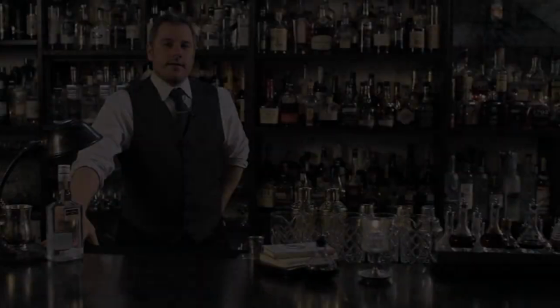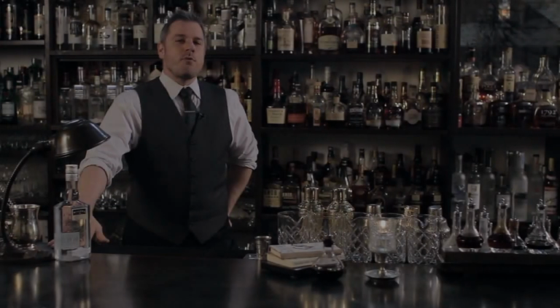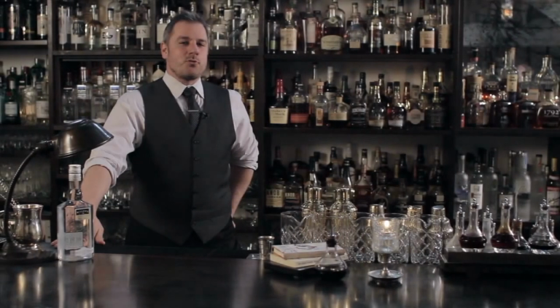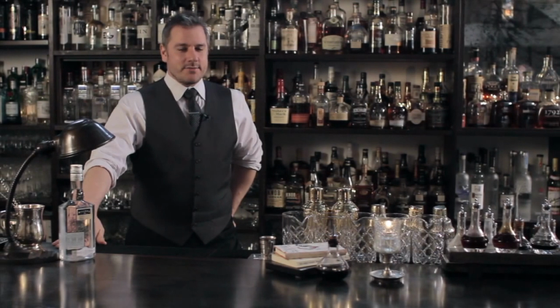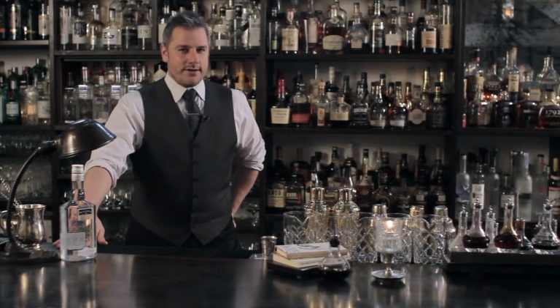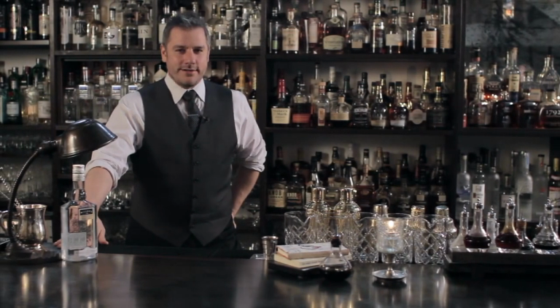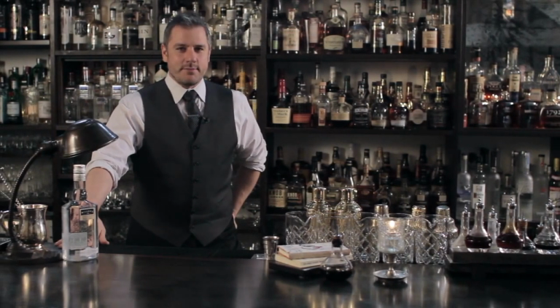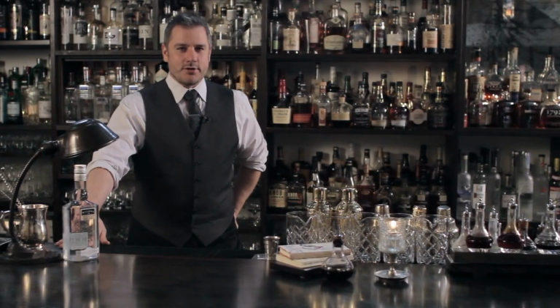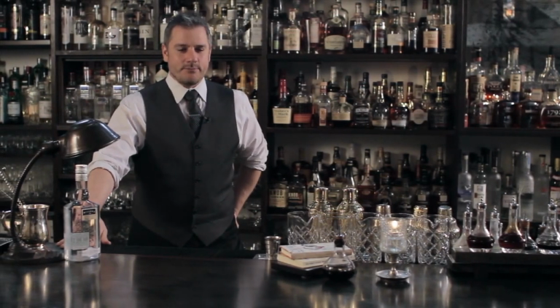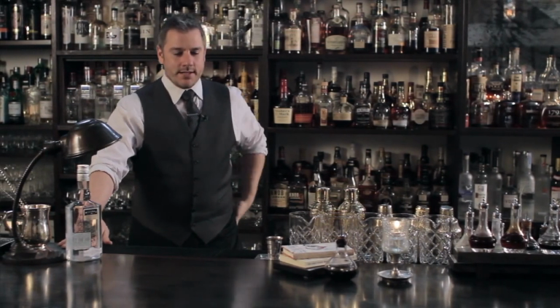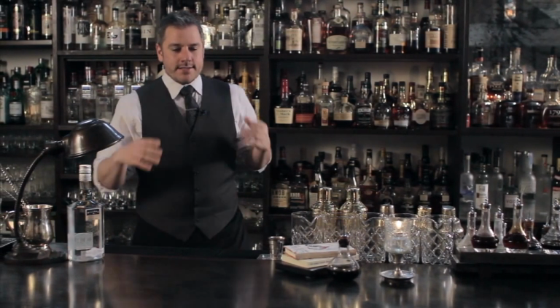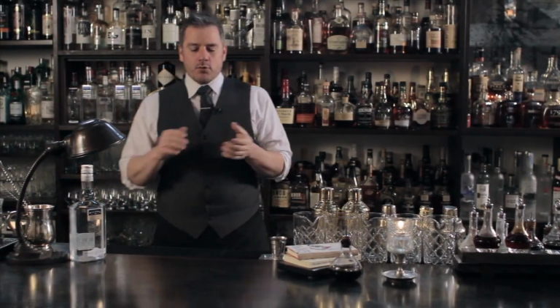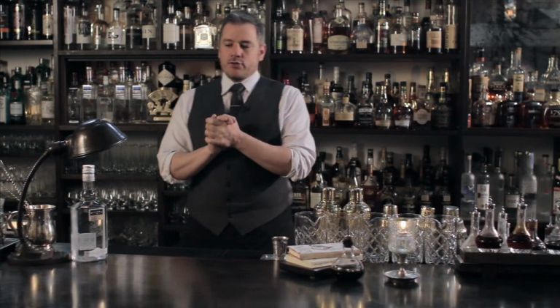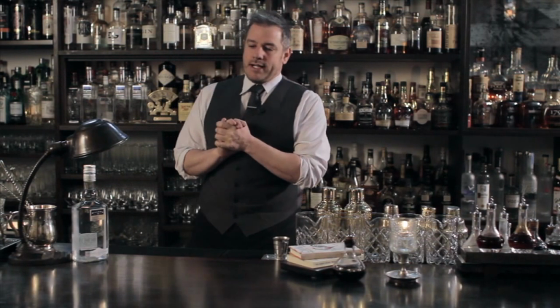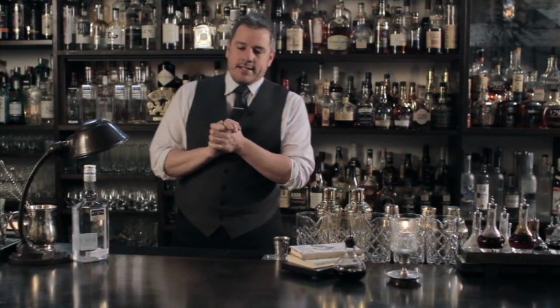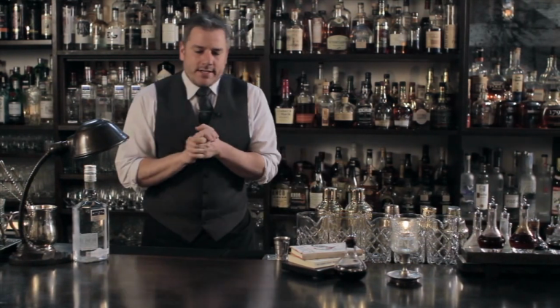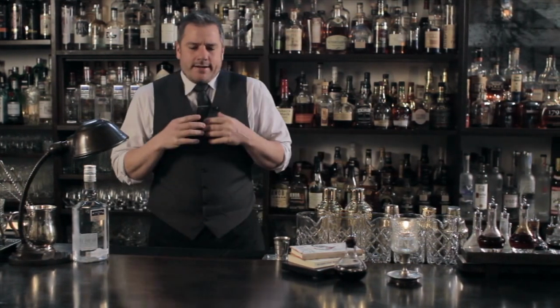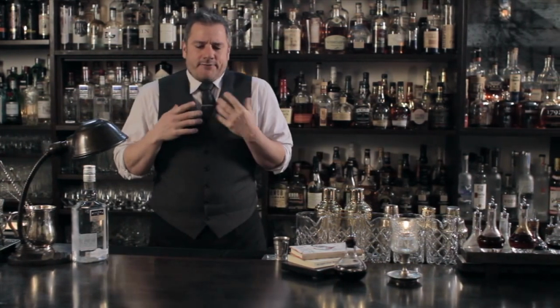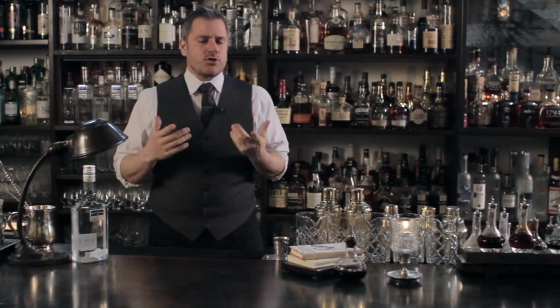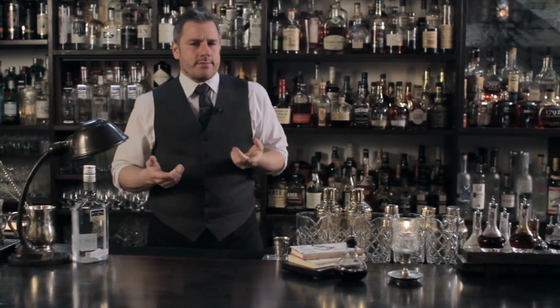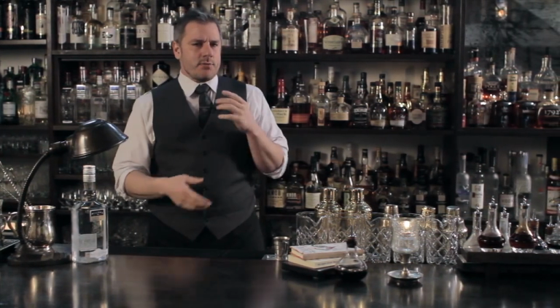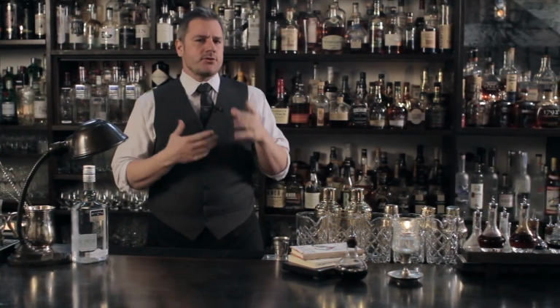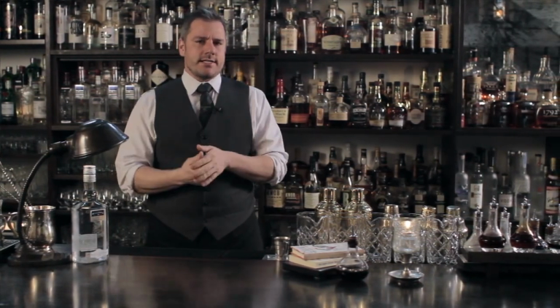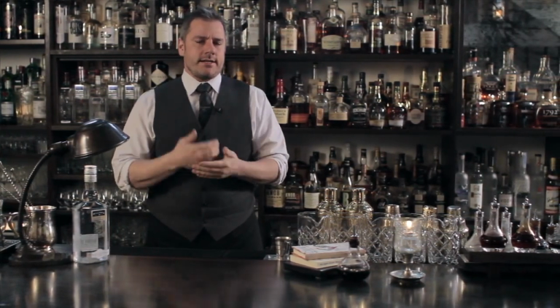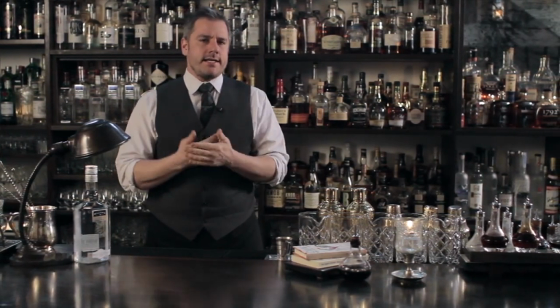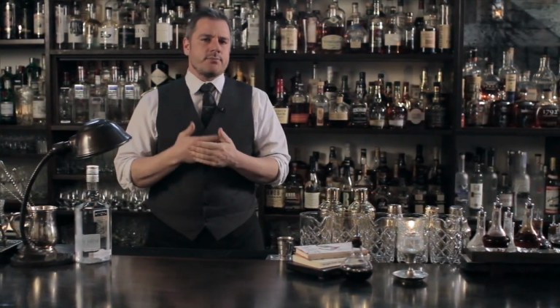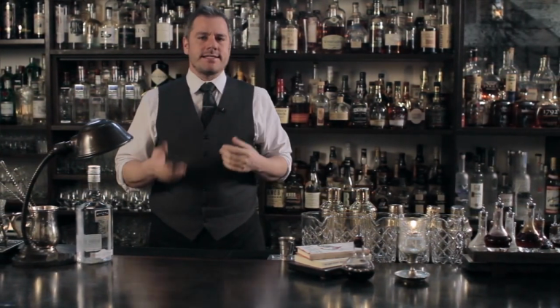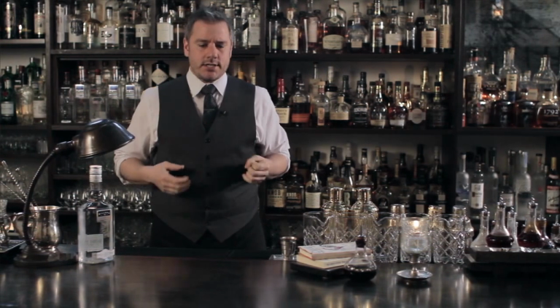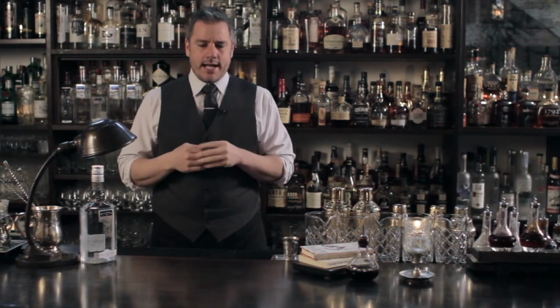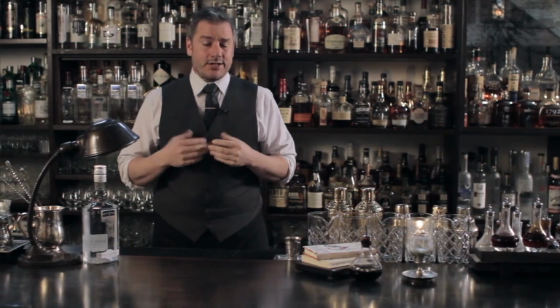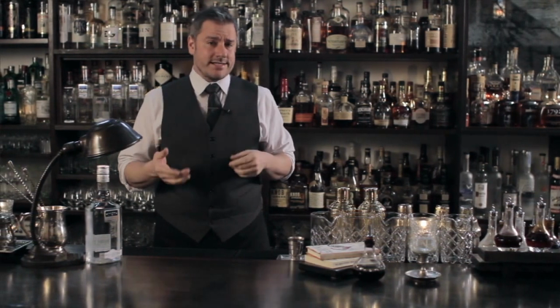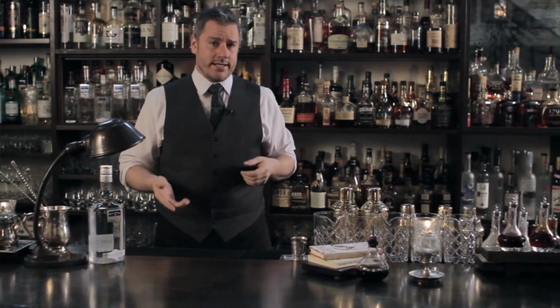Hello and welcome to Raising the Bar. I'm Jamie Boudreaux. Today we're going to do sort of a fun drink, but it's not really about the drink today. Today it's about the presentation and the glass it's going in.